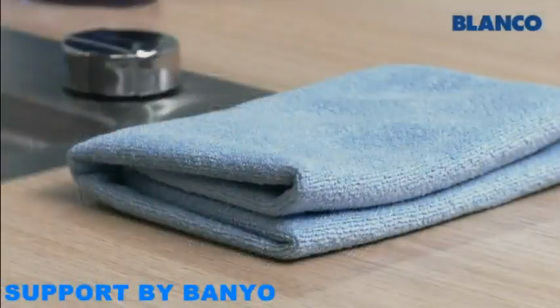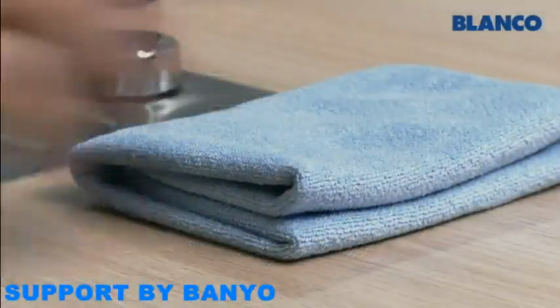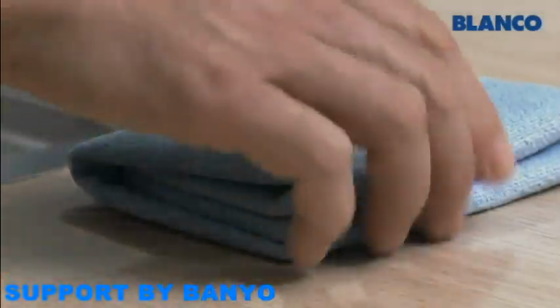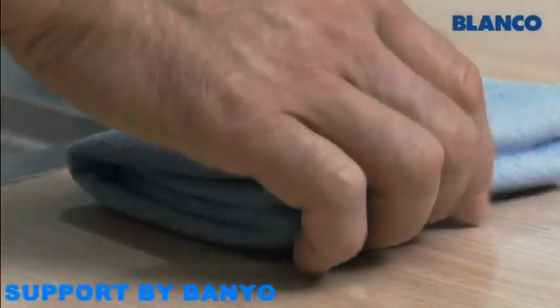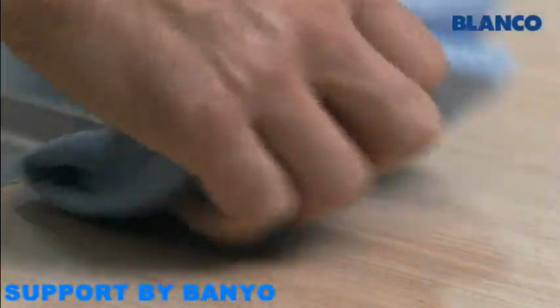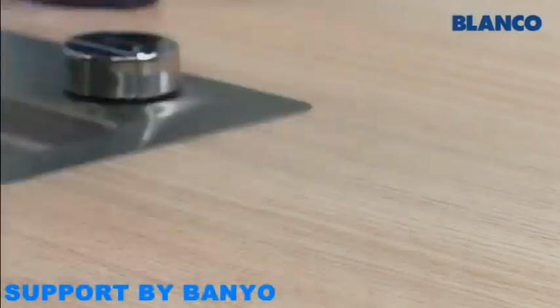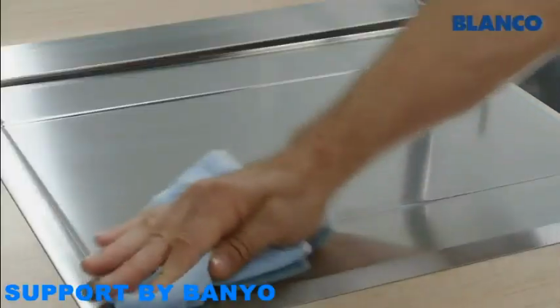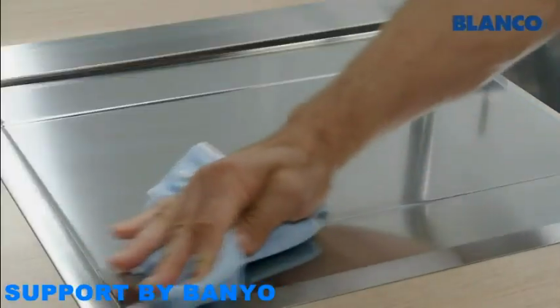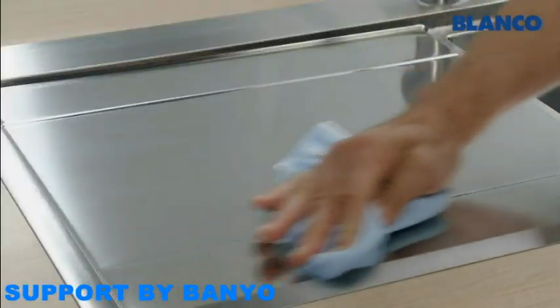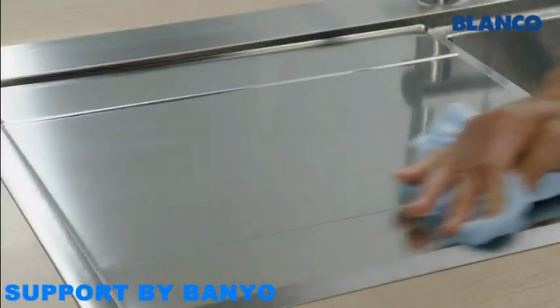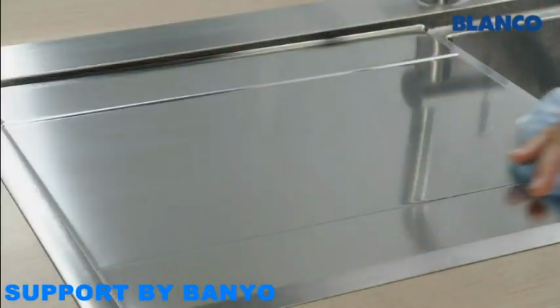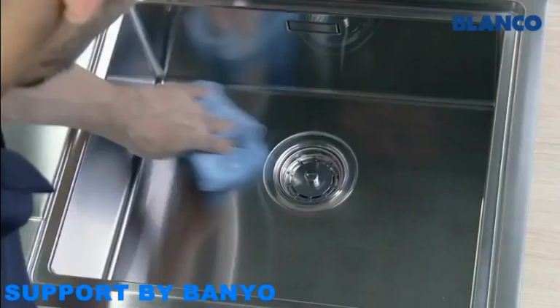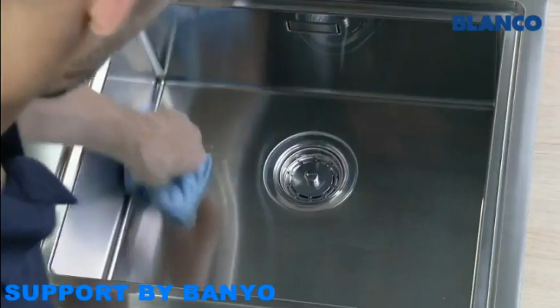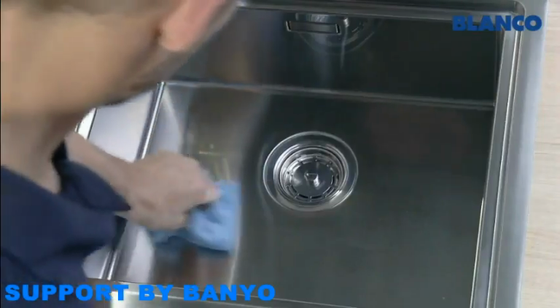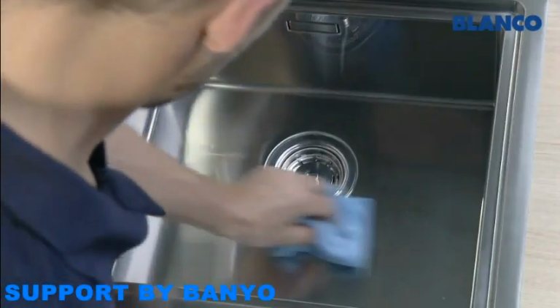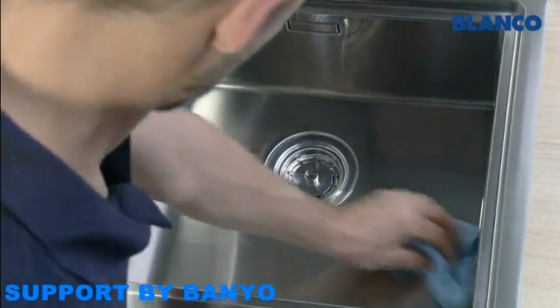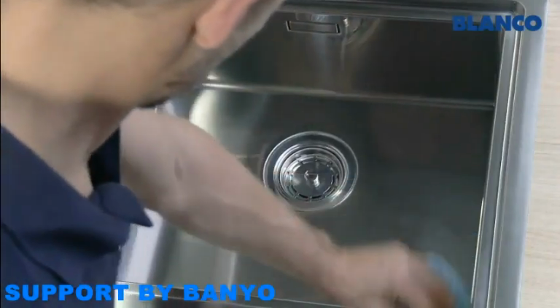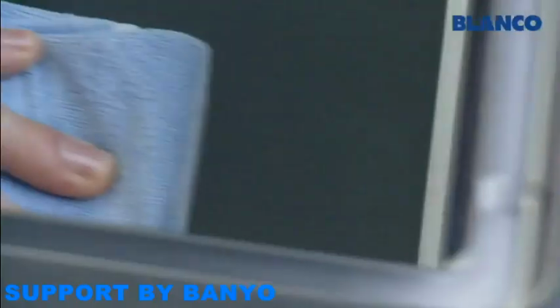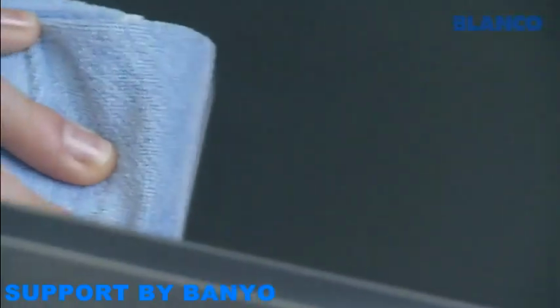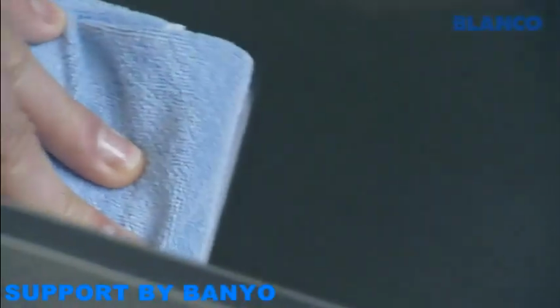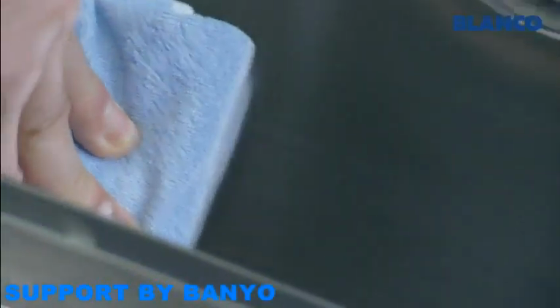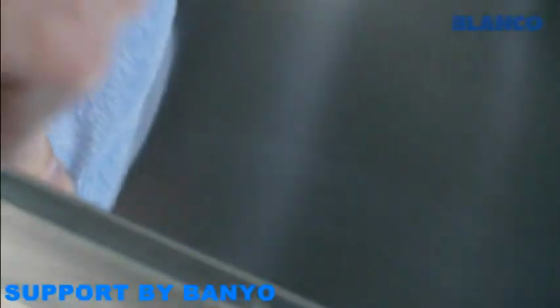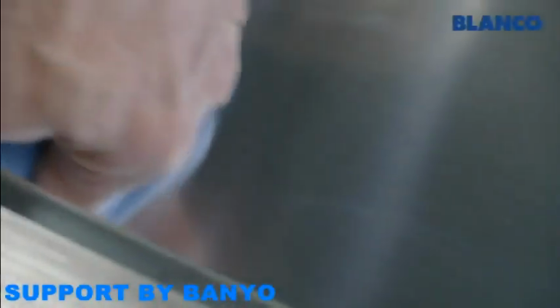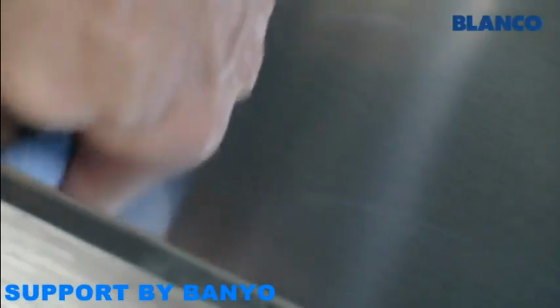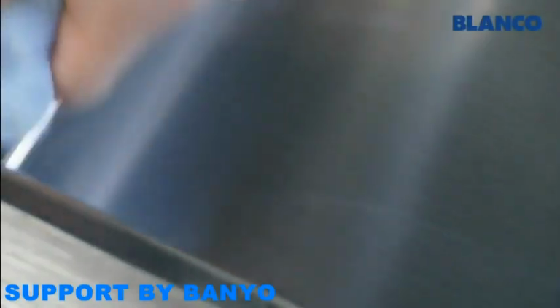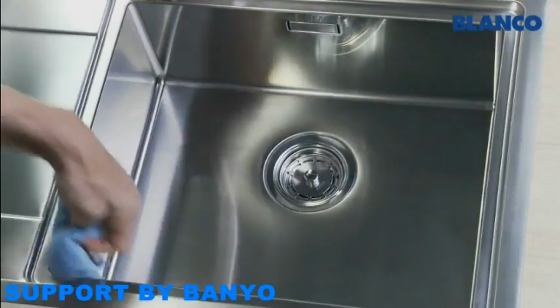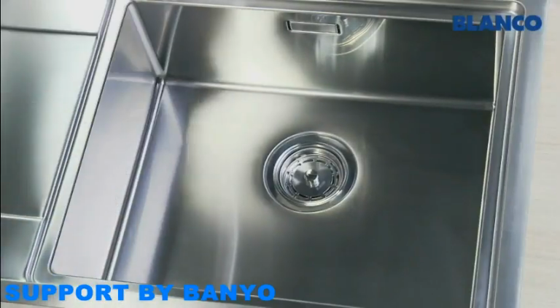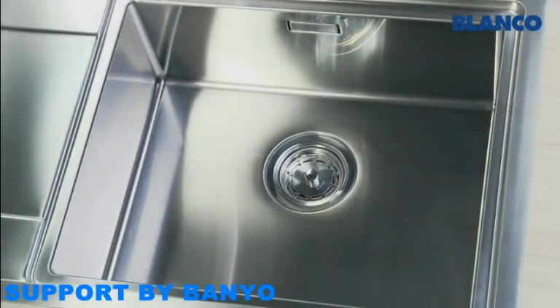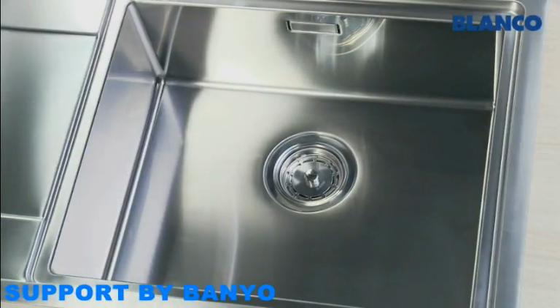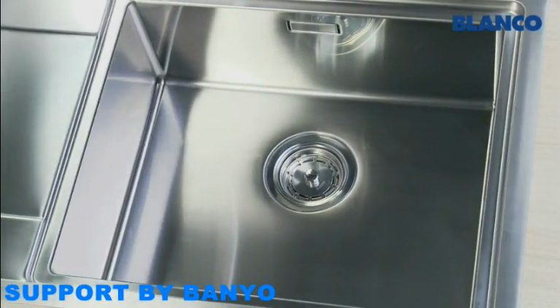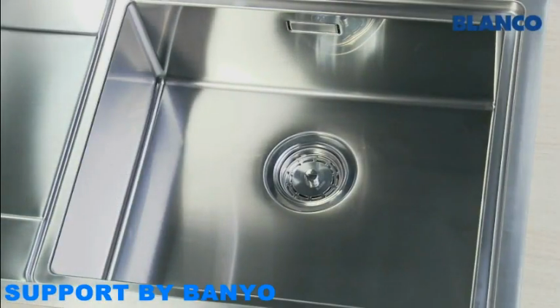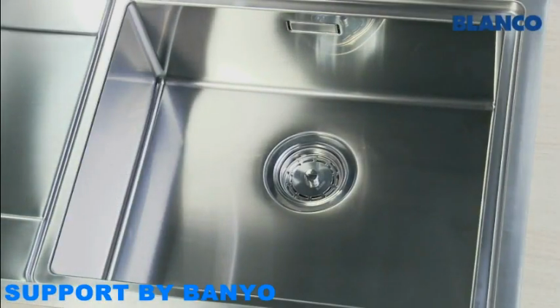To prevent limescale stains, wipe the sink dry with a microfiber cloth after every use and your Blanco Stainless Steel Sink will be wonderfully shiny.